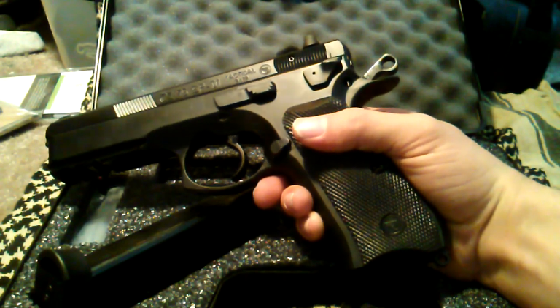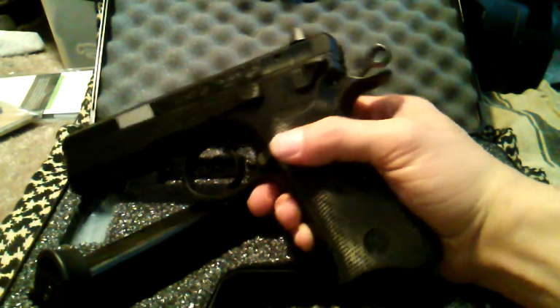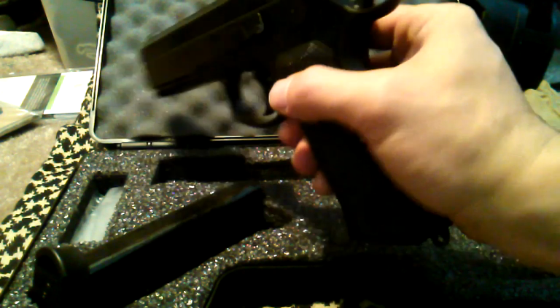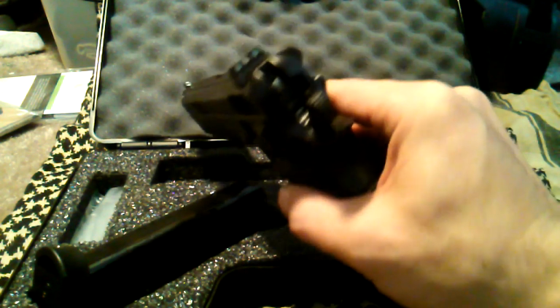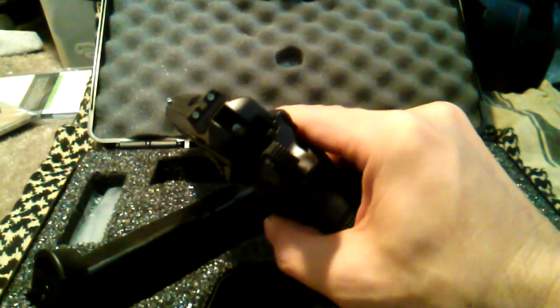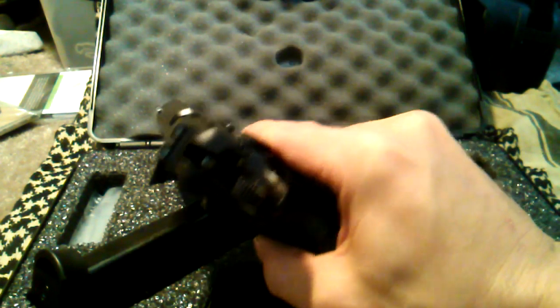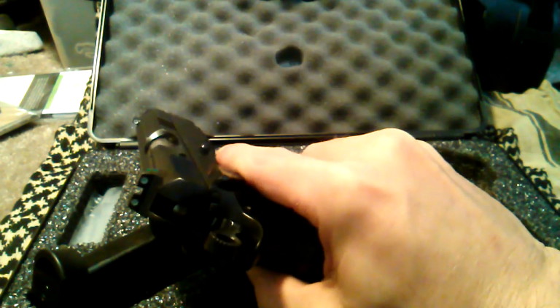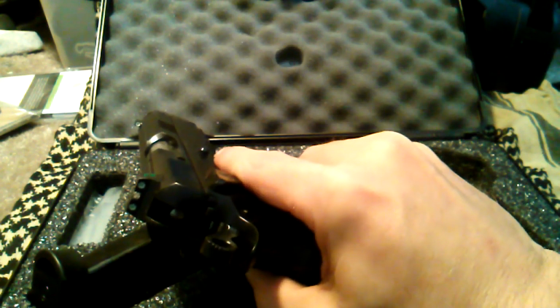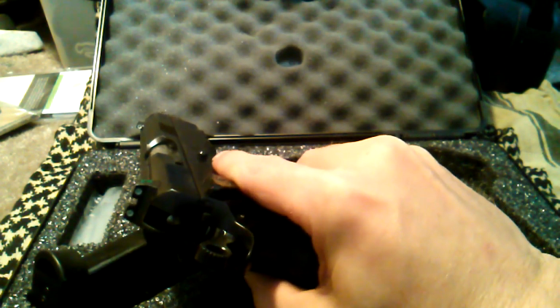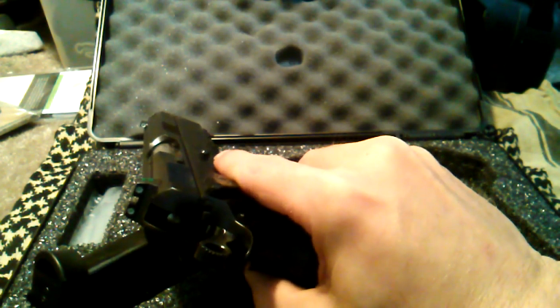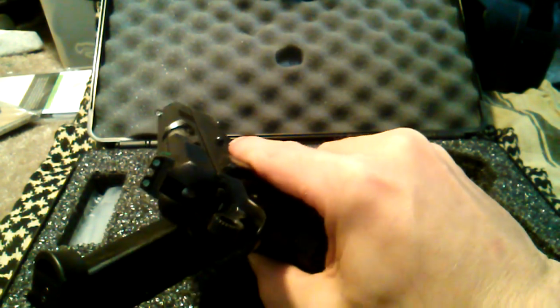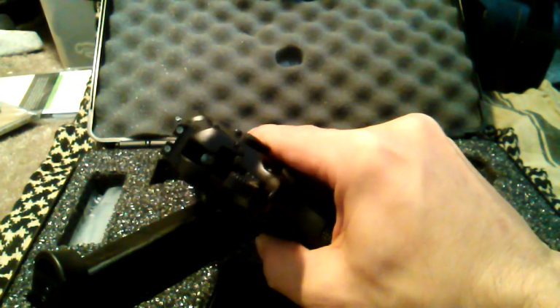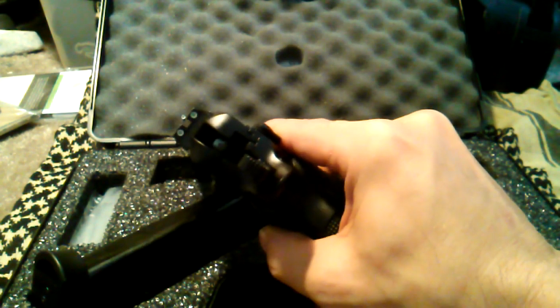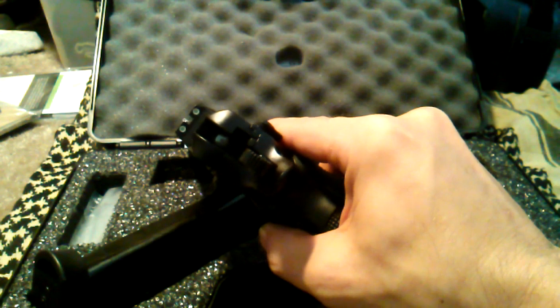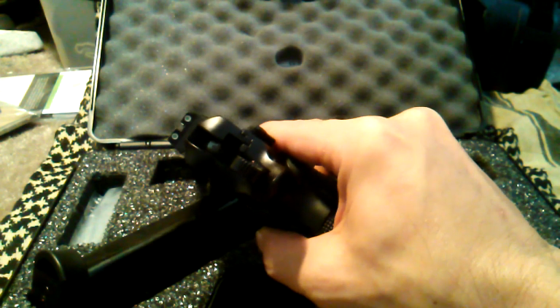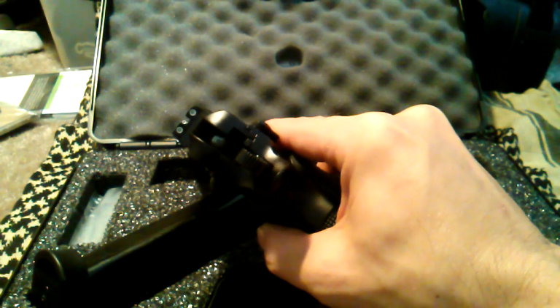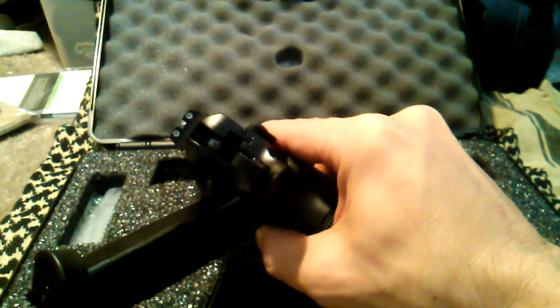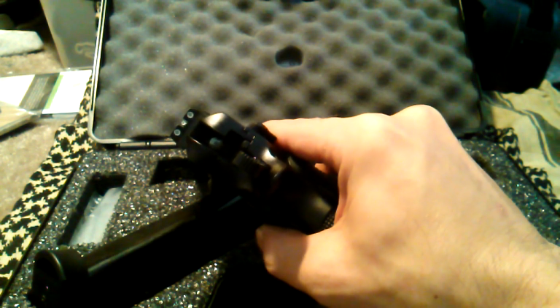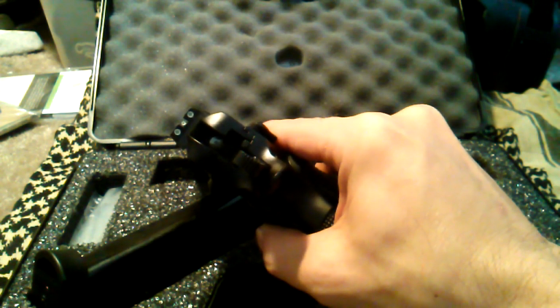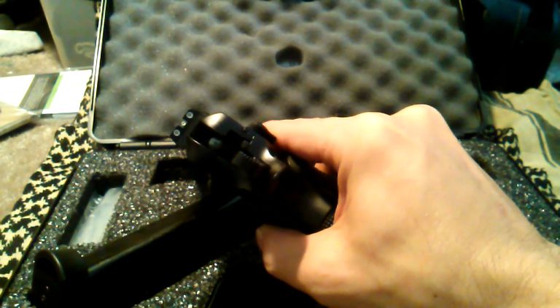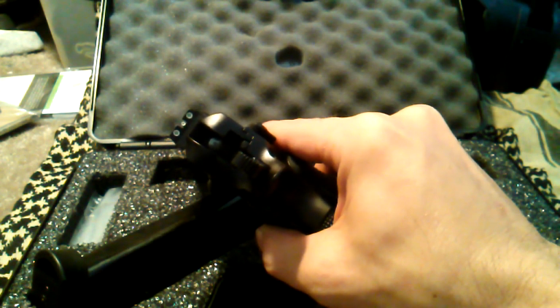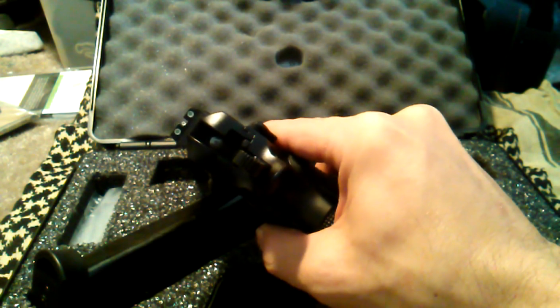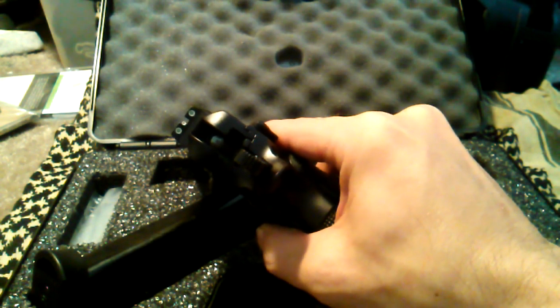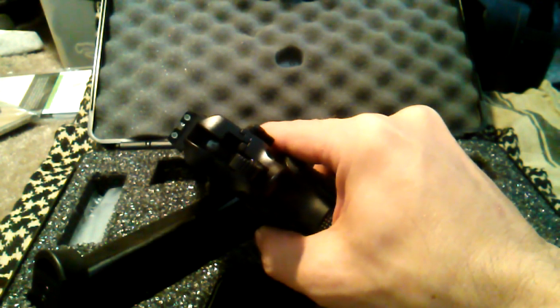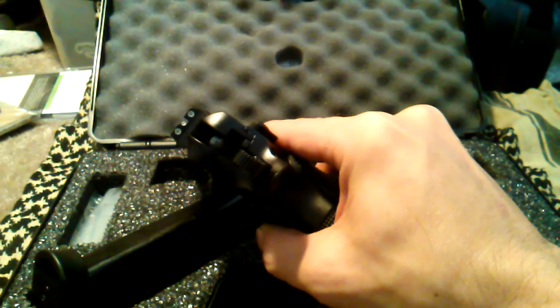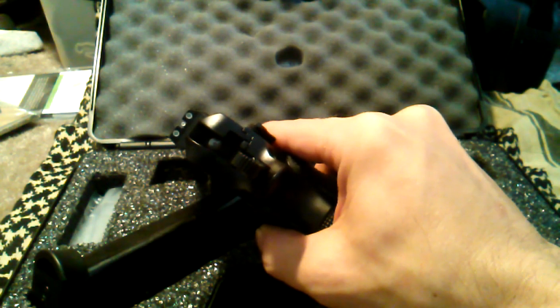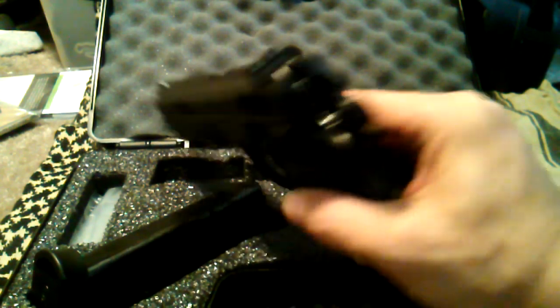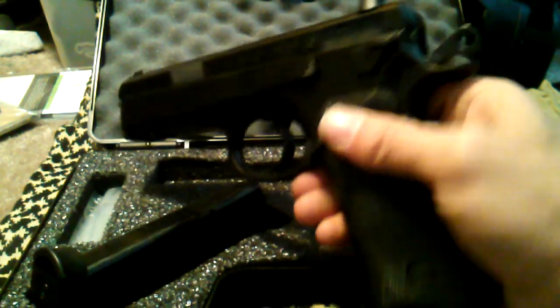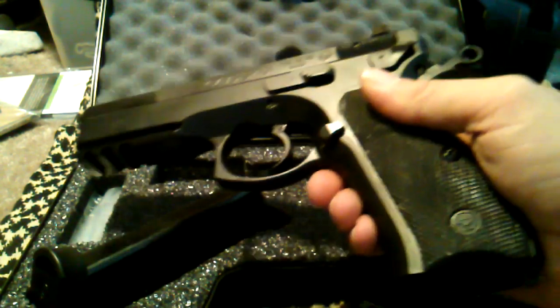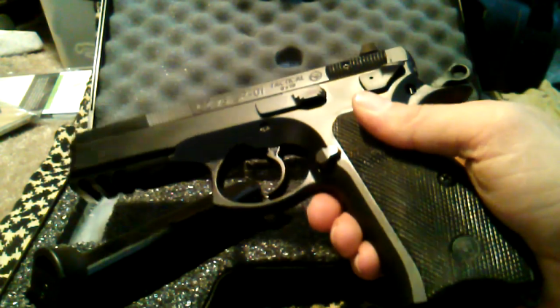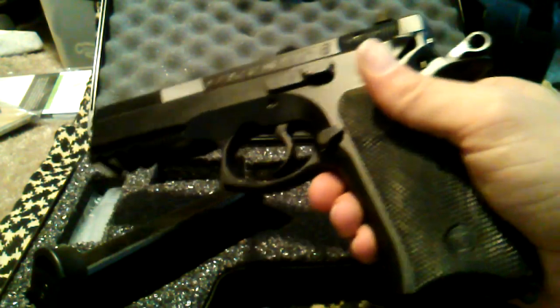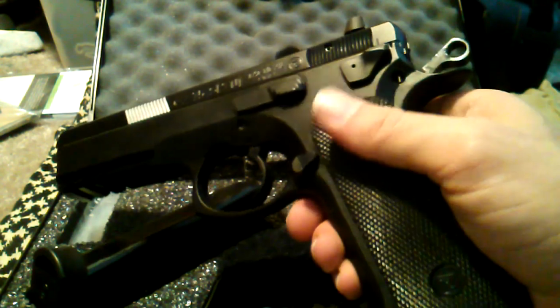That's about it. I'll get it cleaned up and do a review on it after I do some shooting. I've got some glasses on the way that I can record my shooting with, so you'll be able to see it in action too.